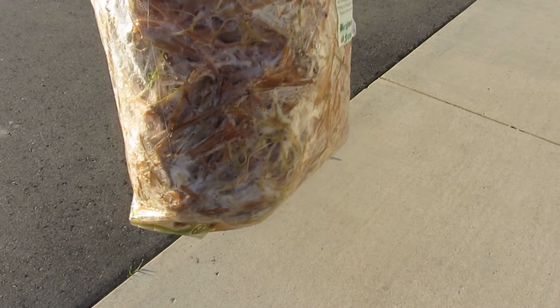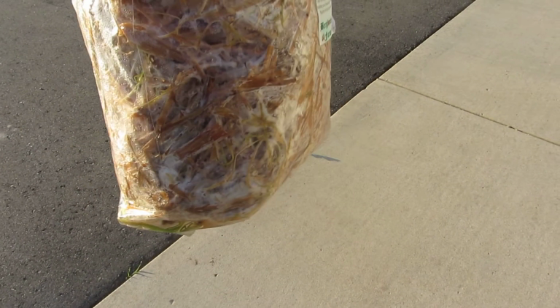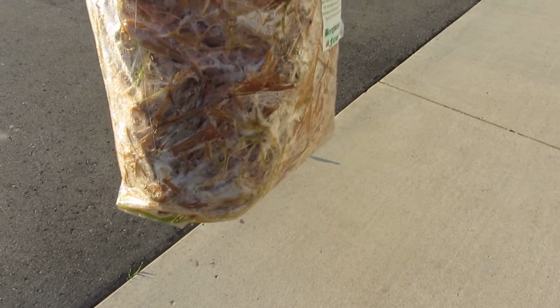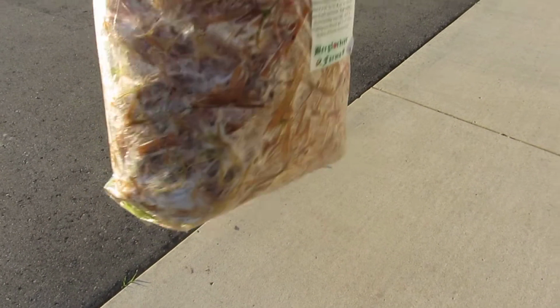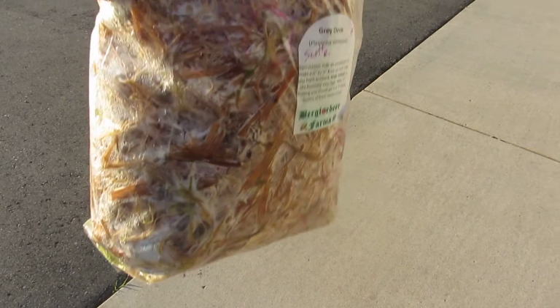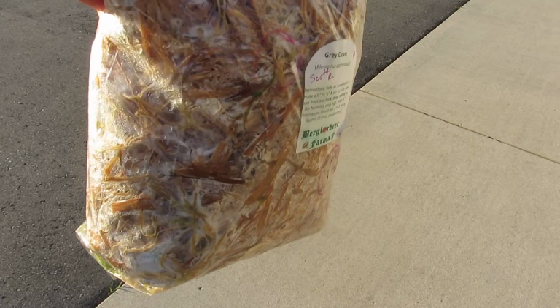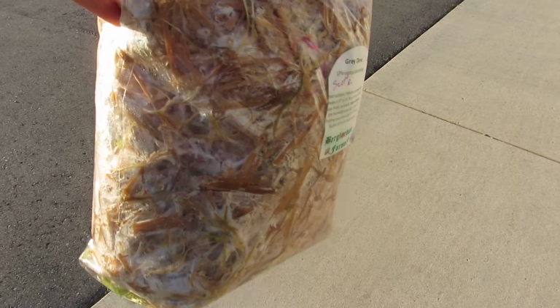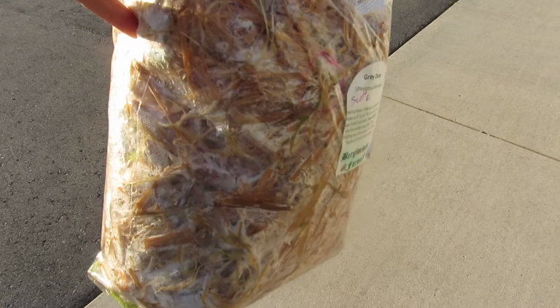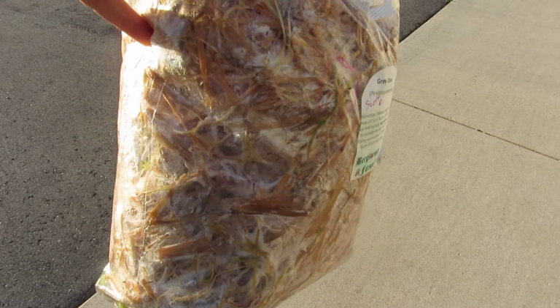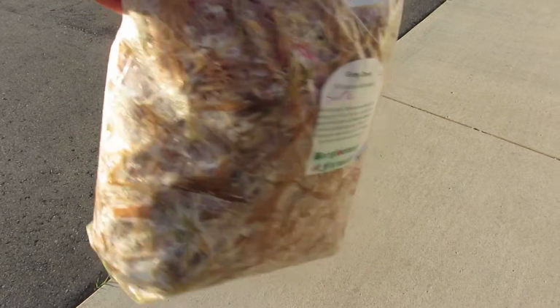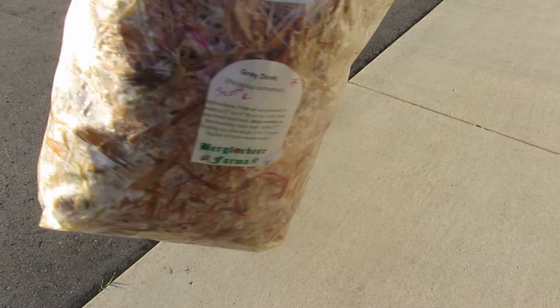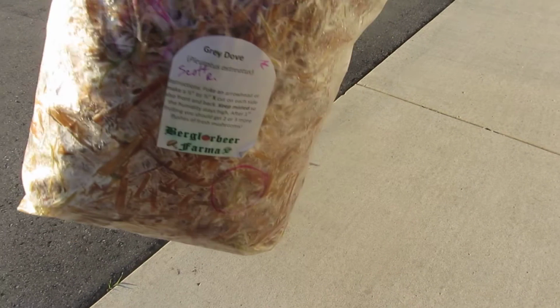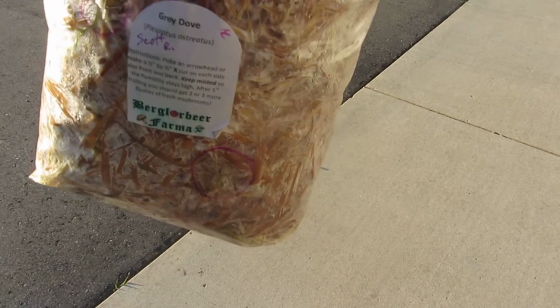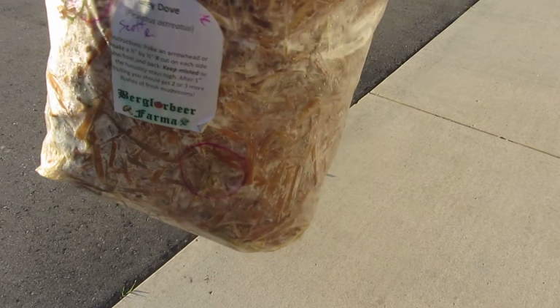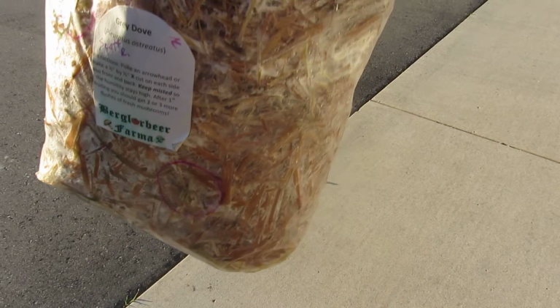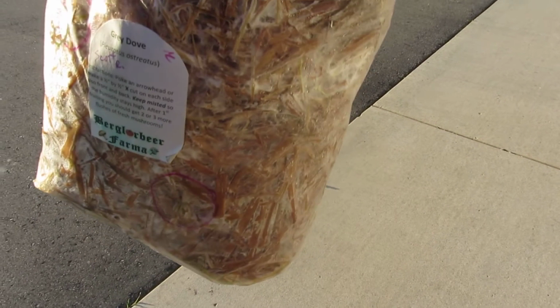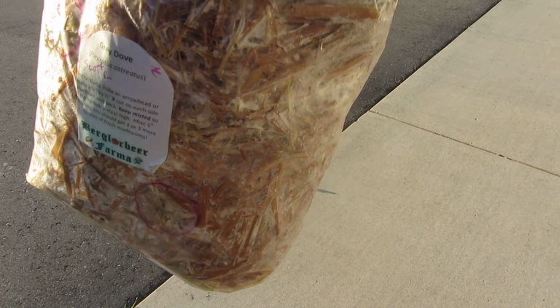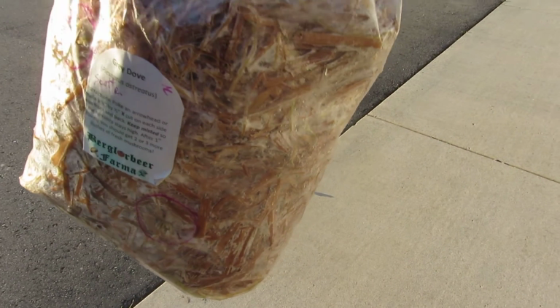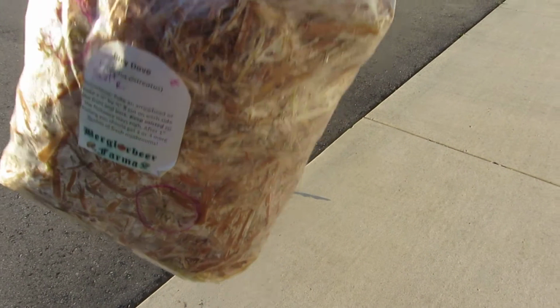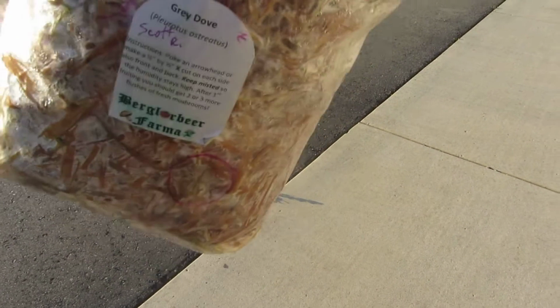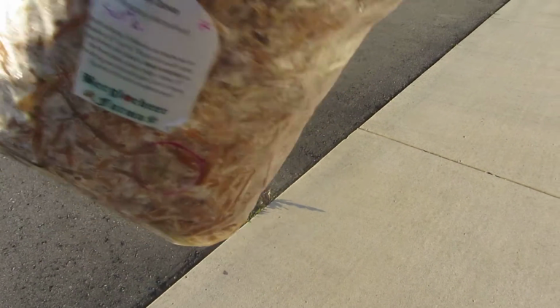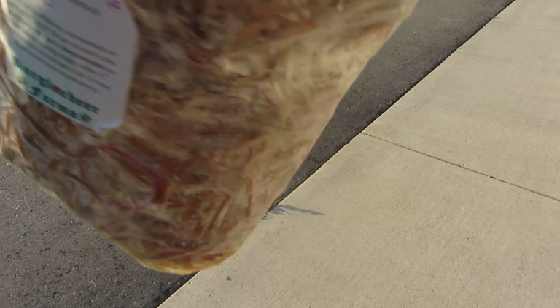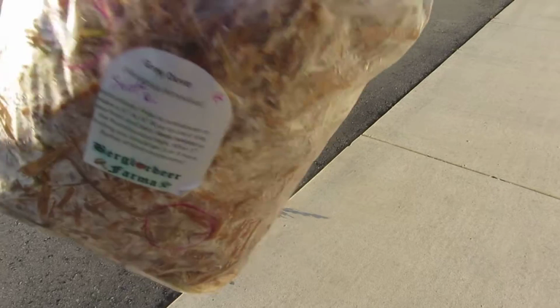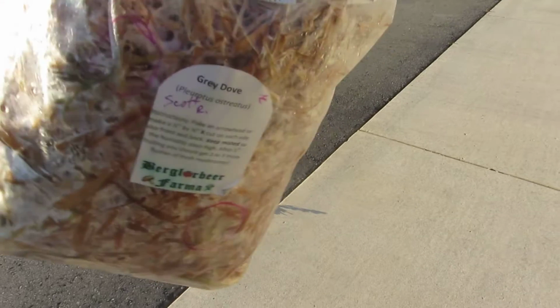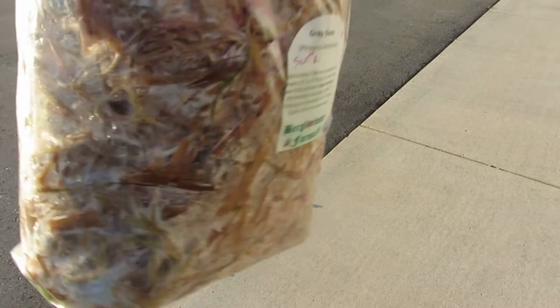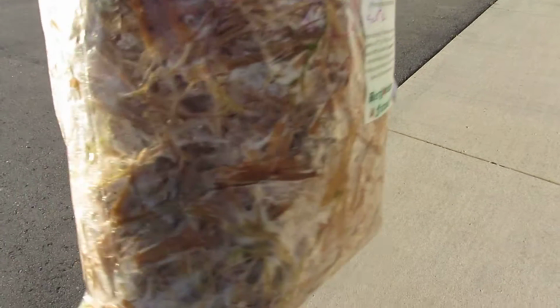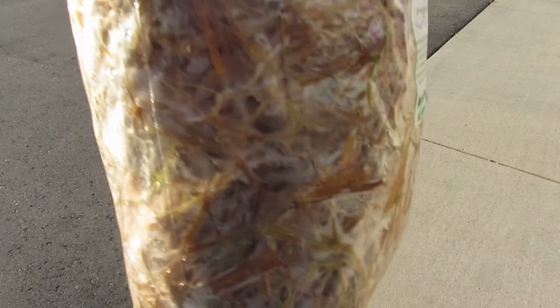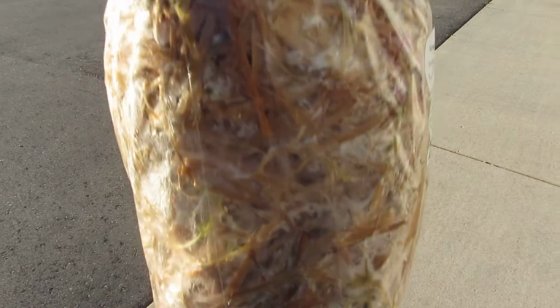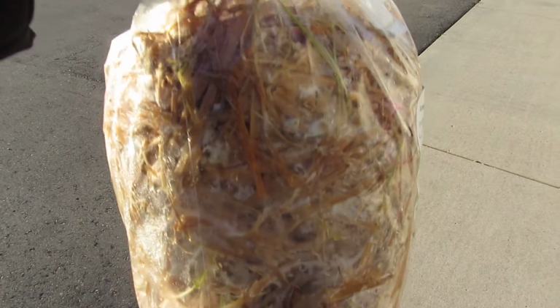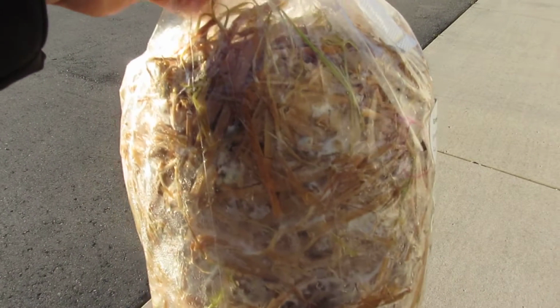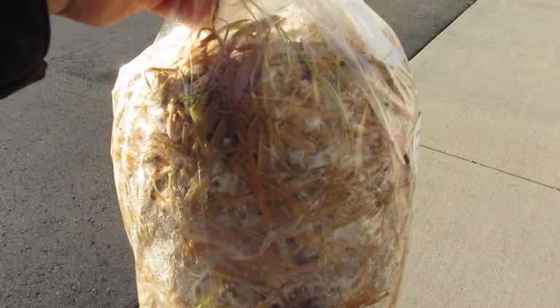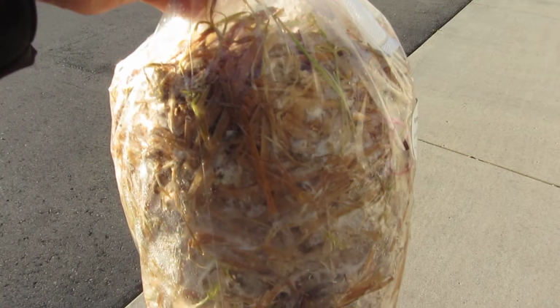When I first got this there was absolutely nothing — couldn't hardly see anything in here. But now you can see that the mycelium is starting to grow pretty well.